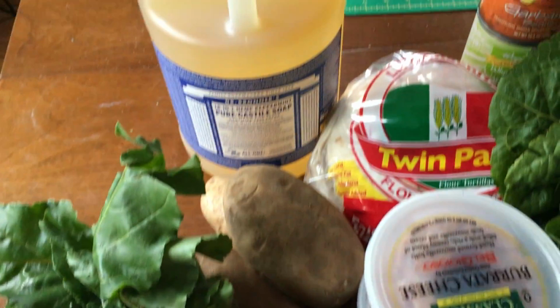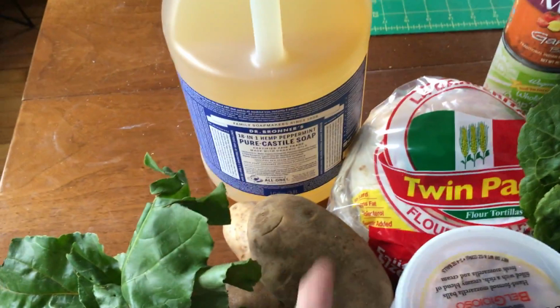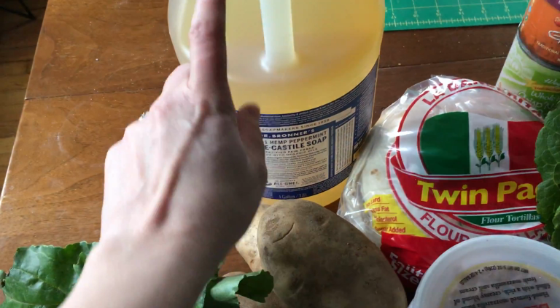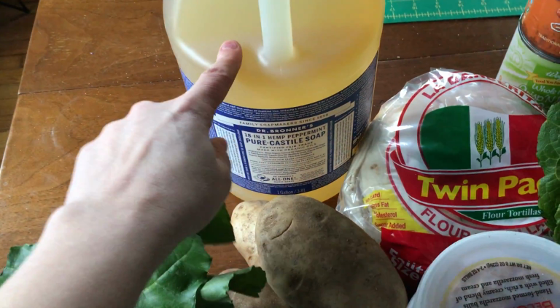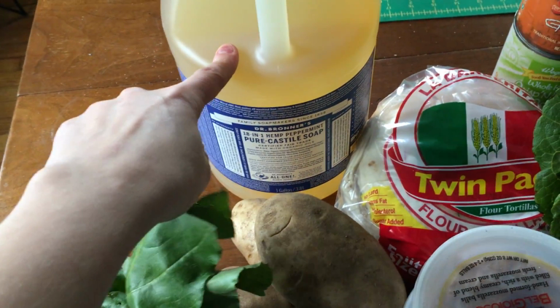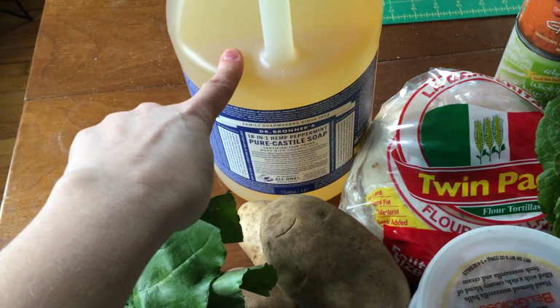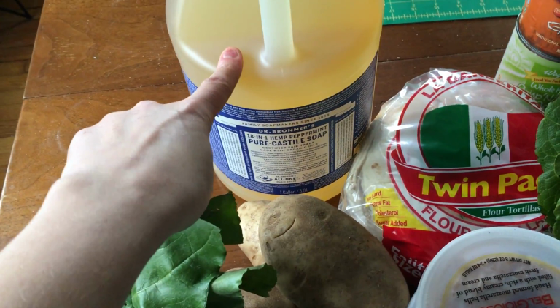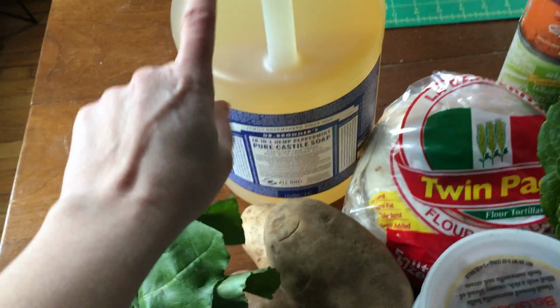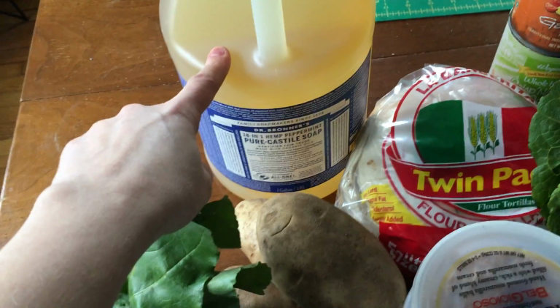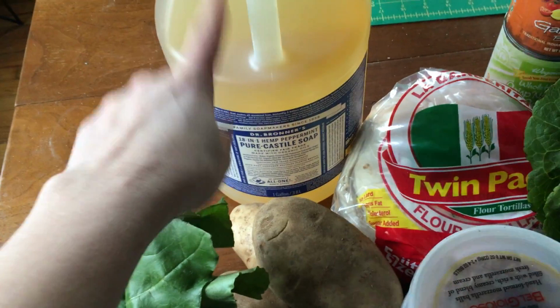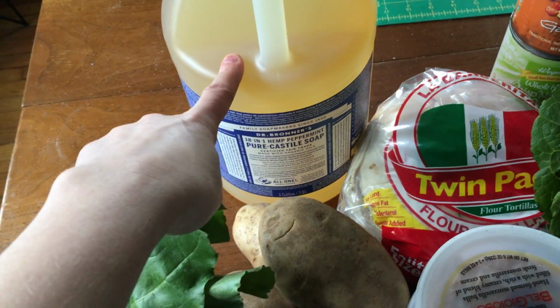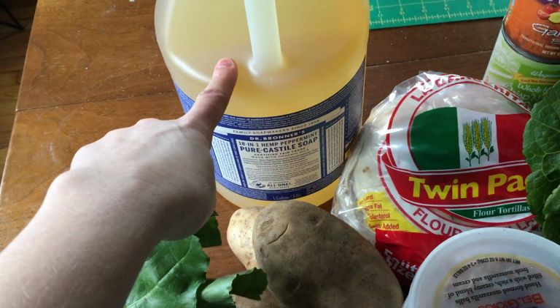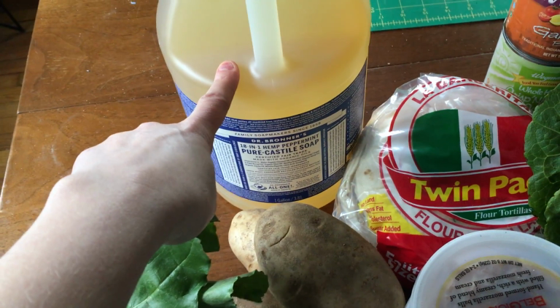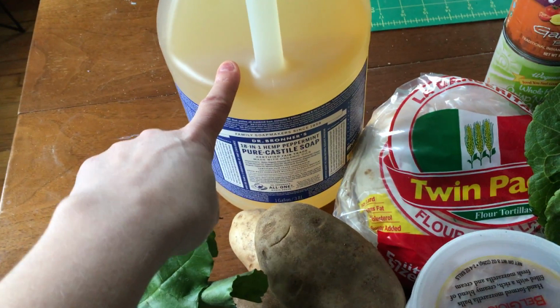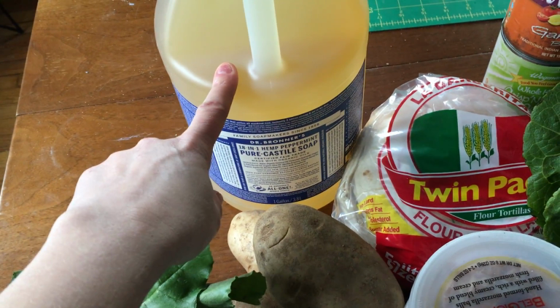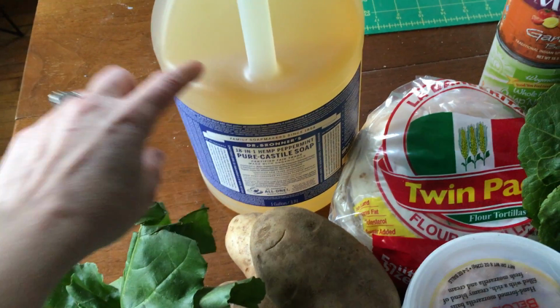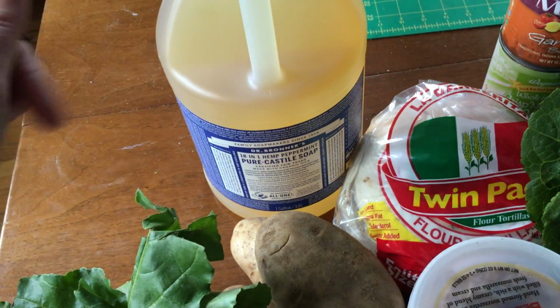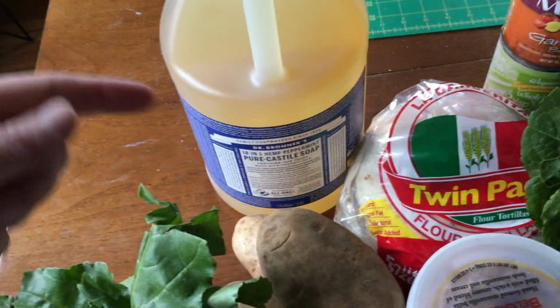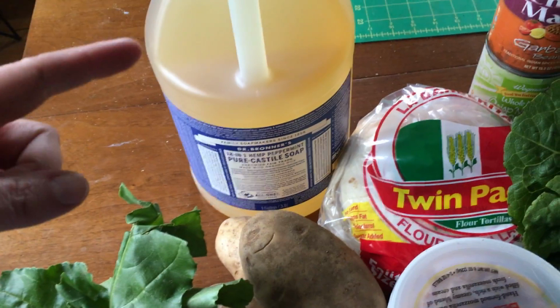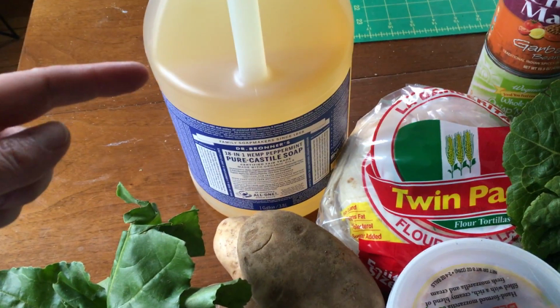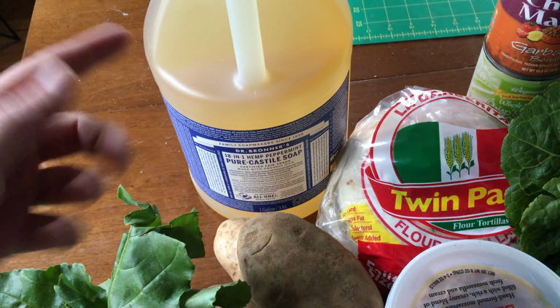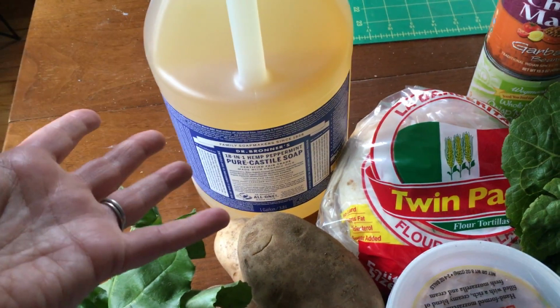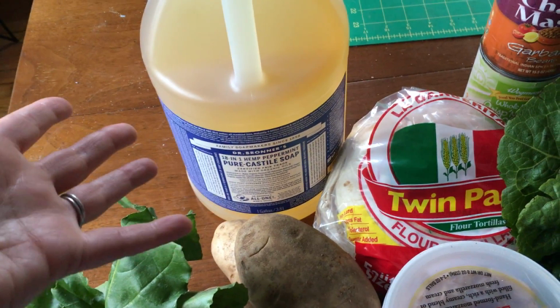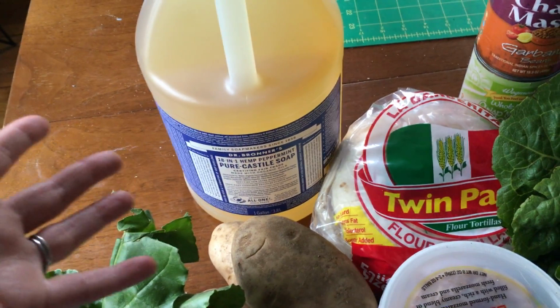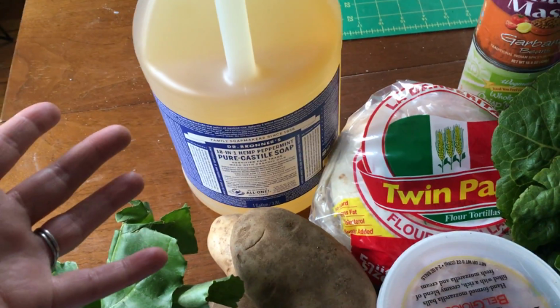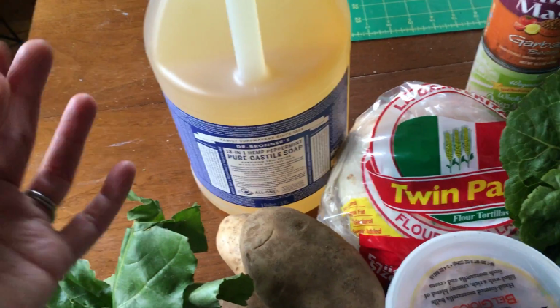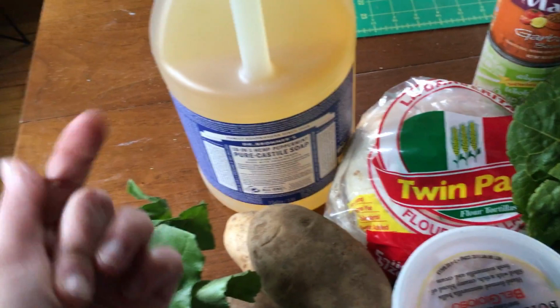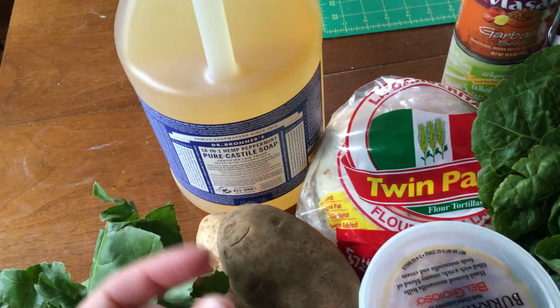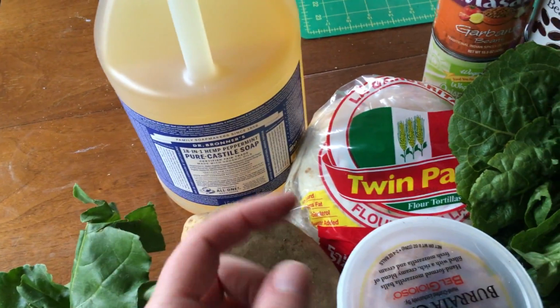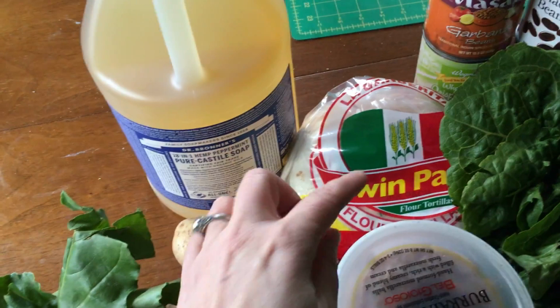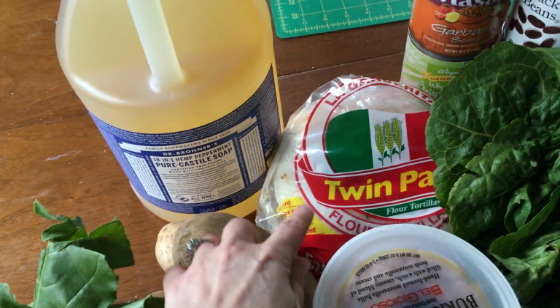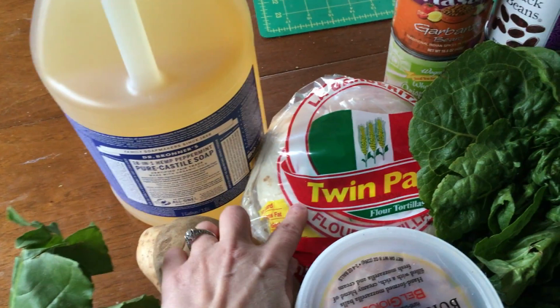Potatoes. Giant thing of Dr. Bronner's — I can't not get it in plastic, I don't have it in bulk around my area, but I figured I'd get the biggest container and it's recyclable. This is kind of the fail.